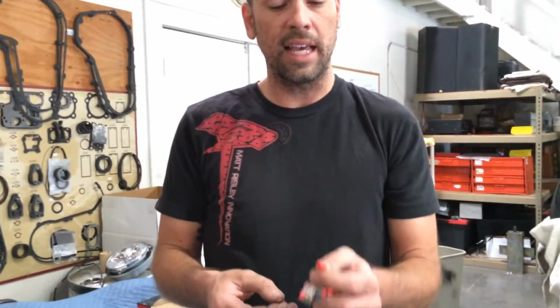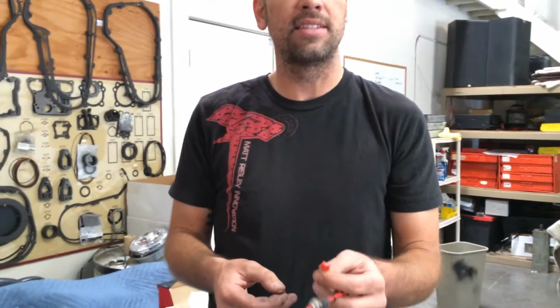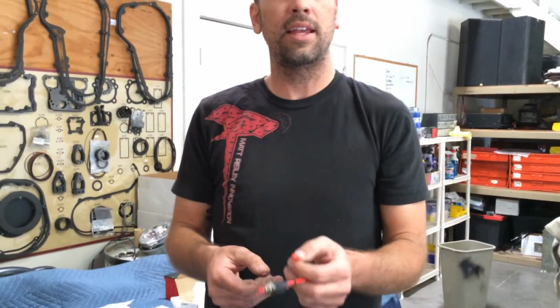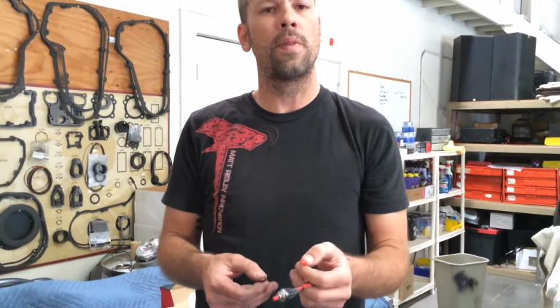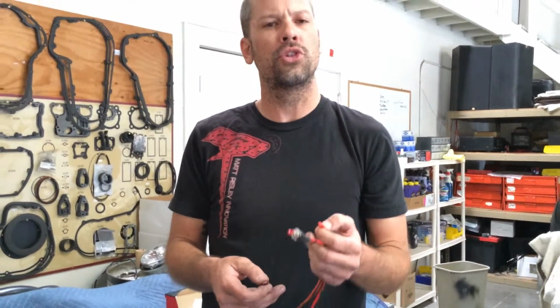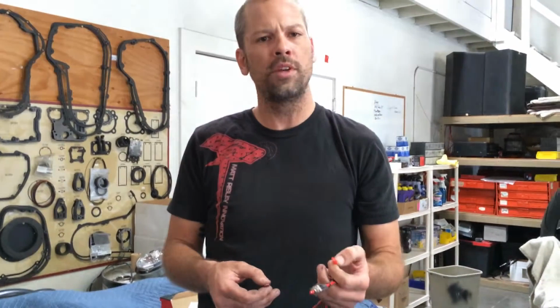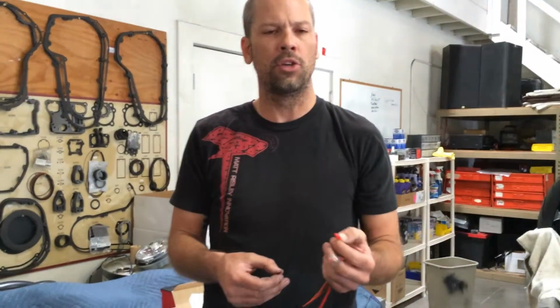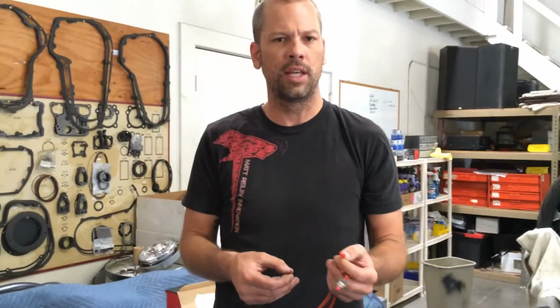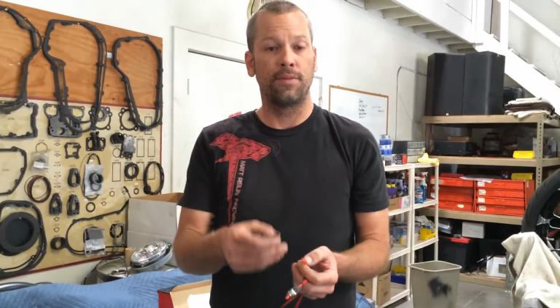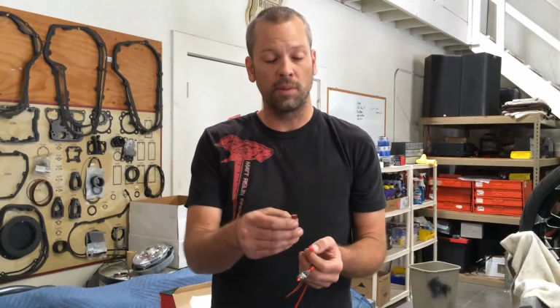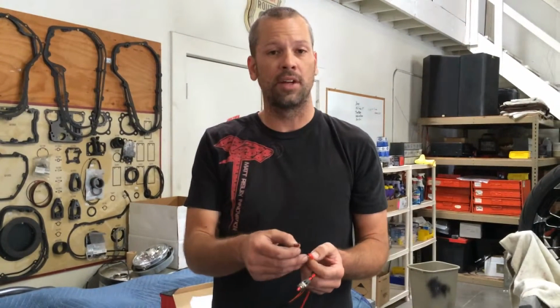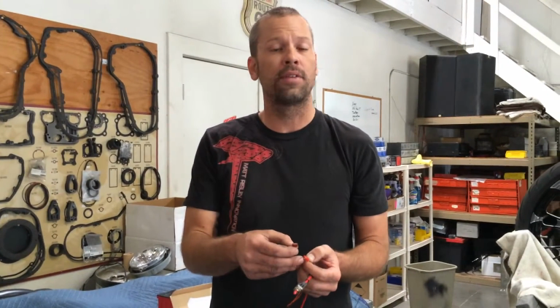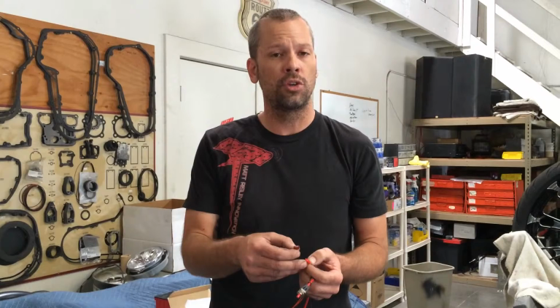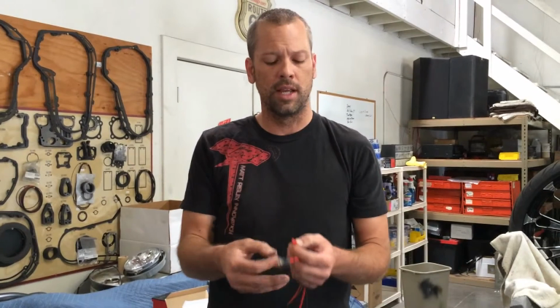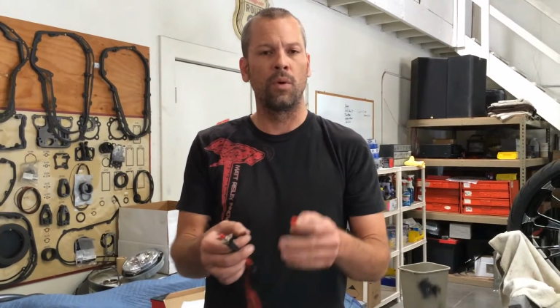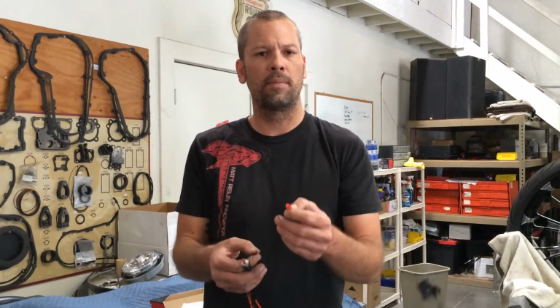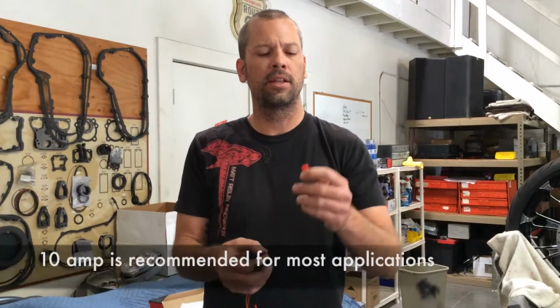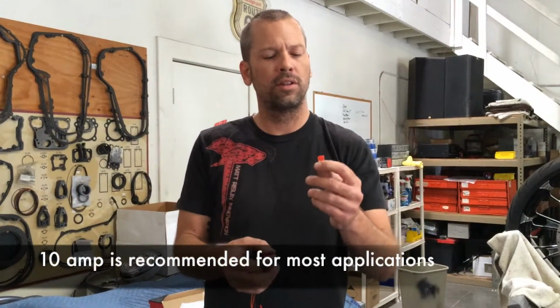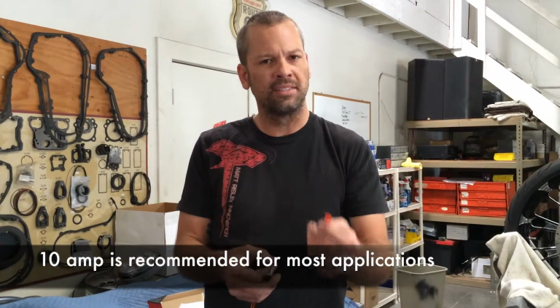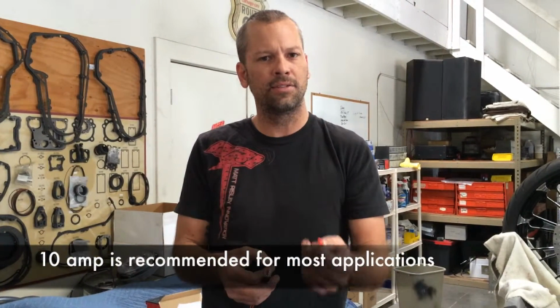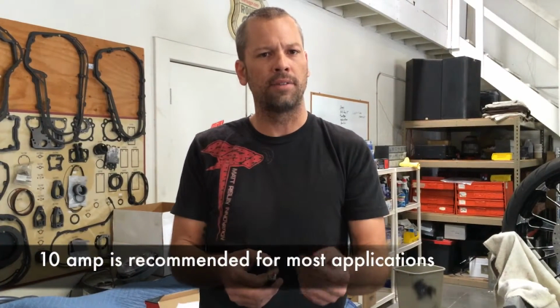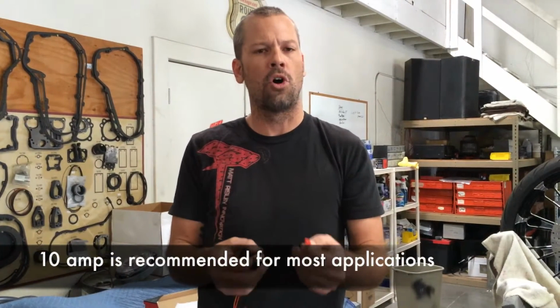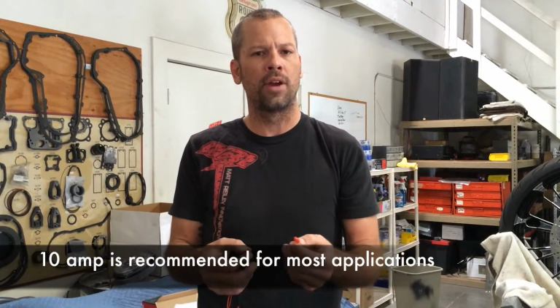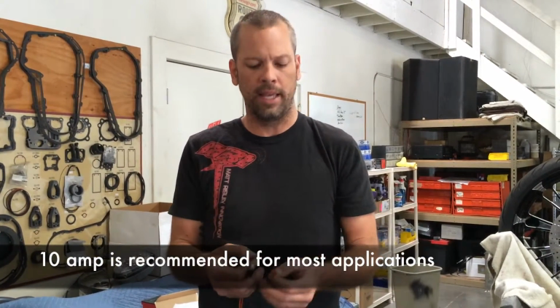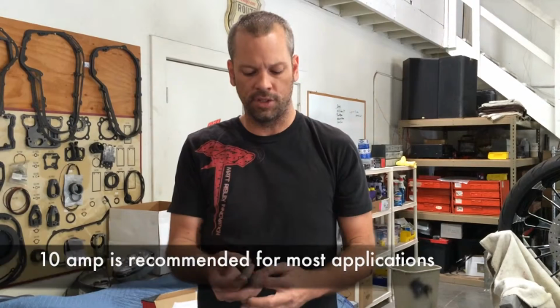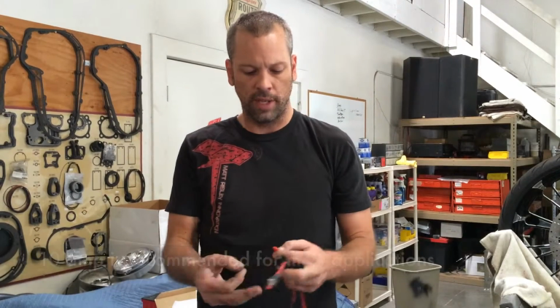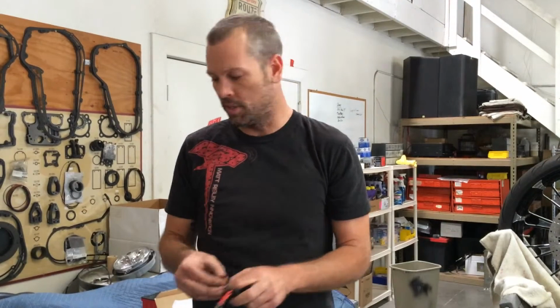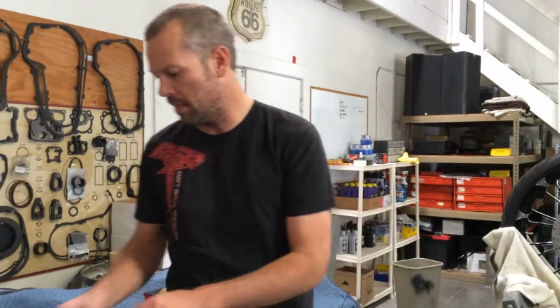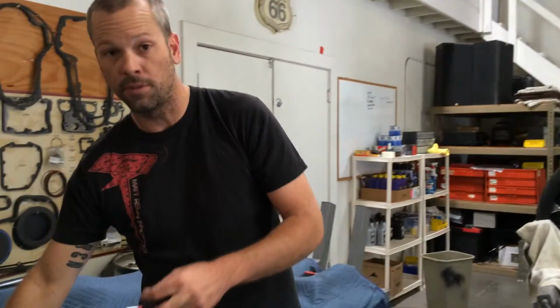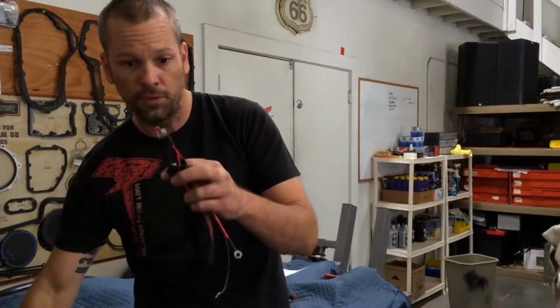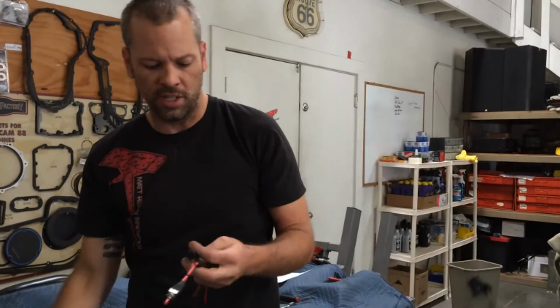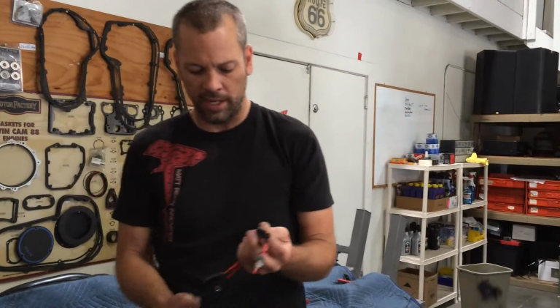We recommend that you start with the 7.5 because you can learn your lesson faster that way. The 10 is the one that you should ultimately always be using — if you're great with a 7.5 then use it — but we recommend the 10 is fine for all other applications. So again, I want to touch base on the two fuses and their ratings.